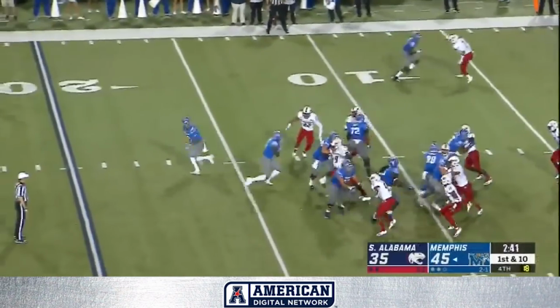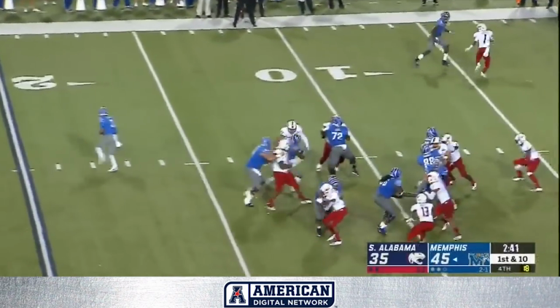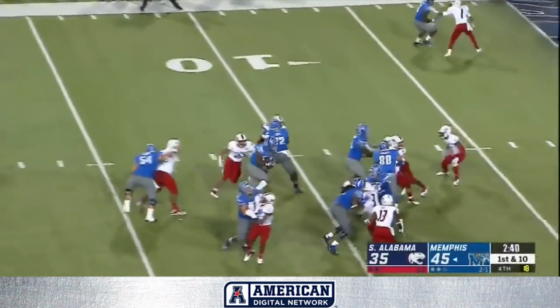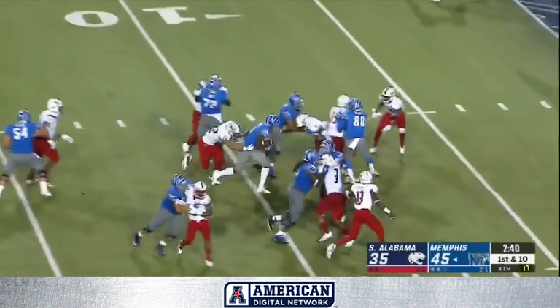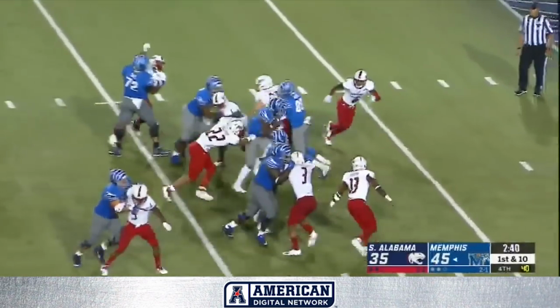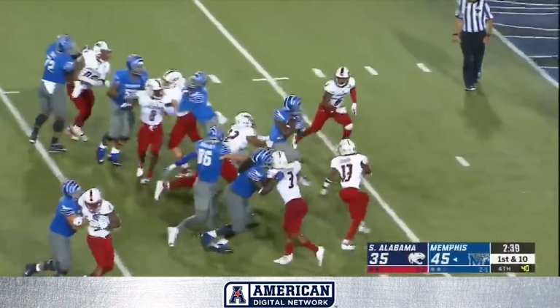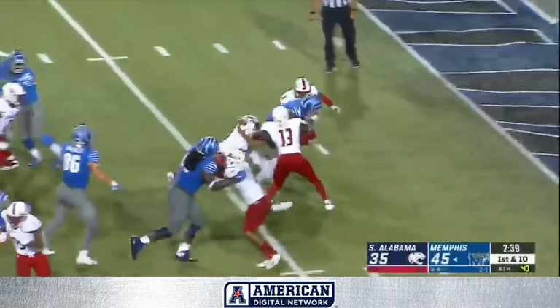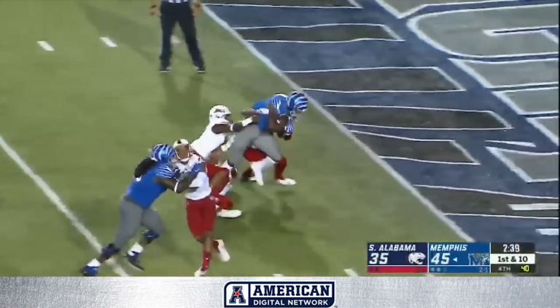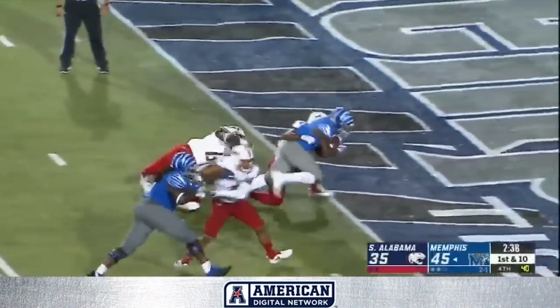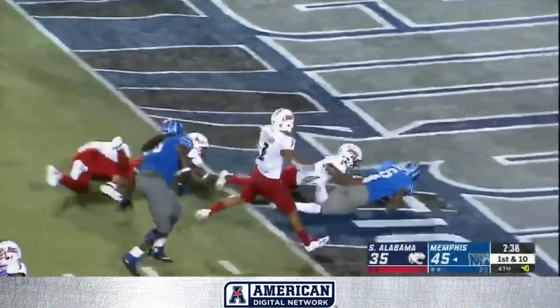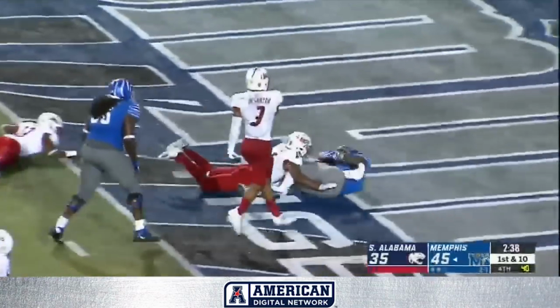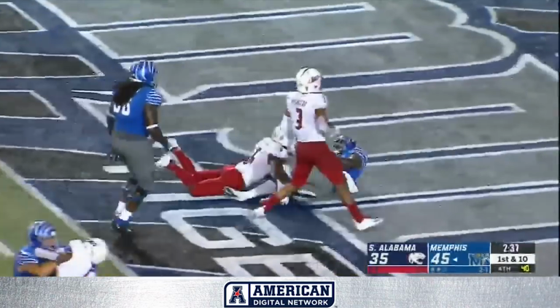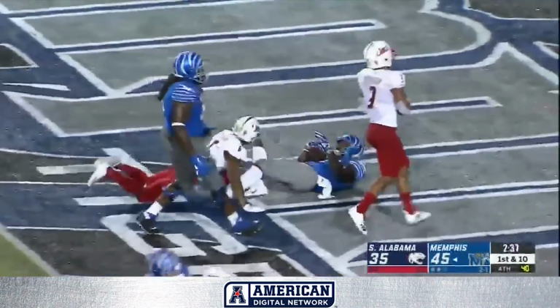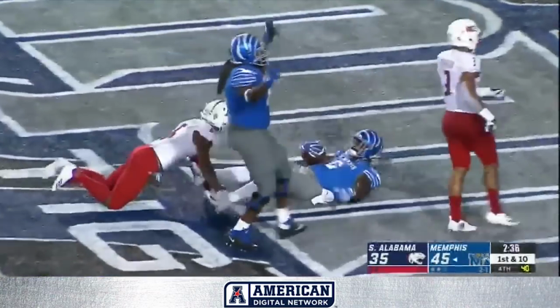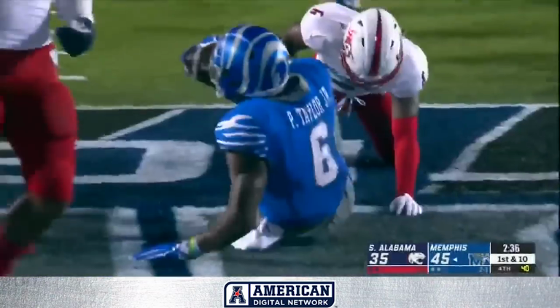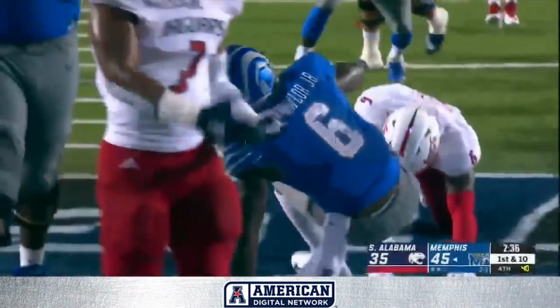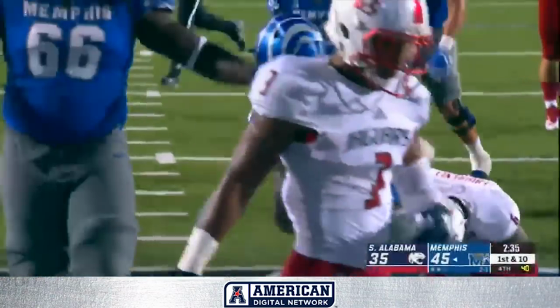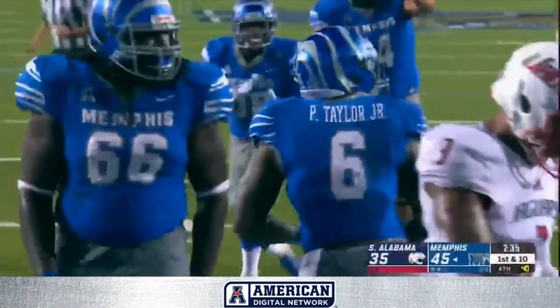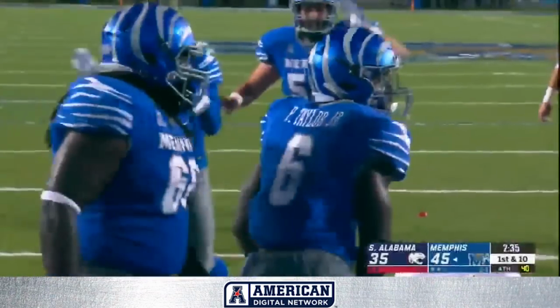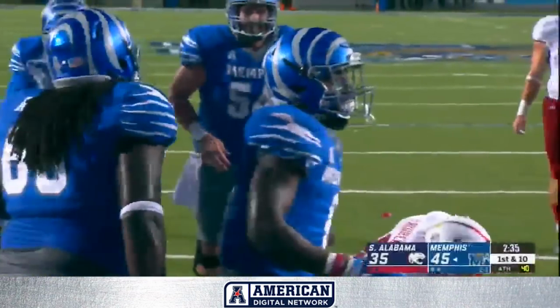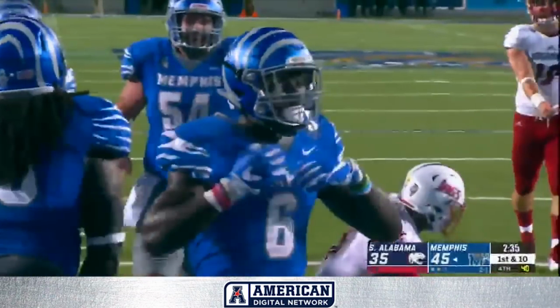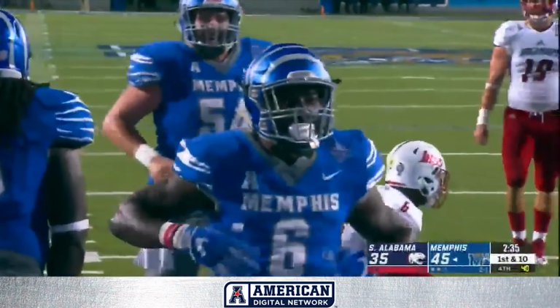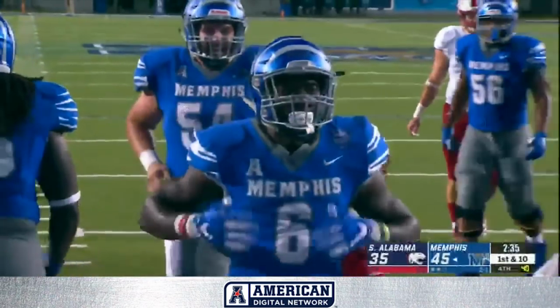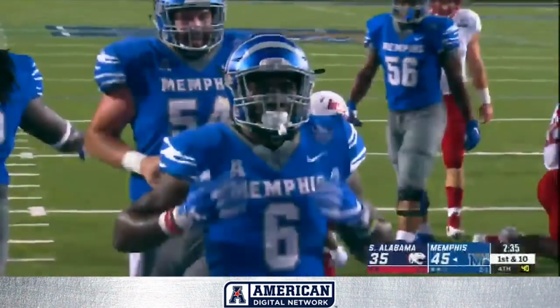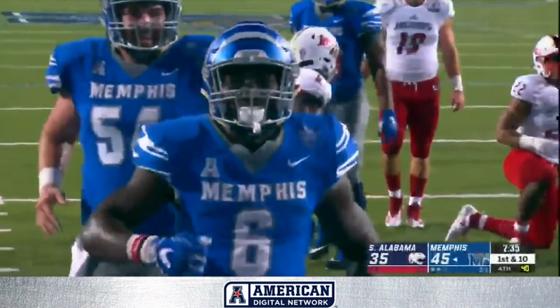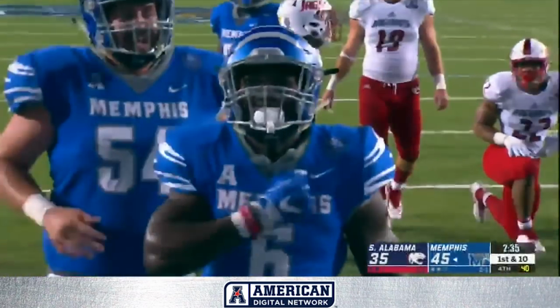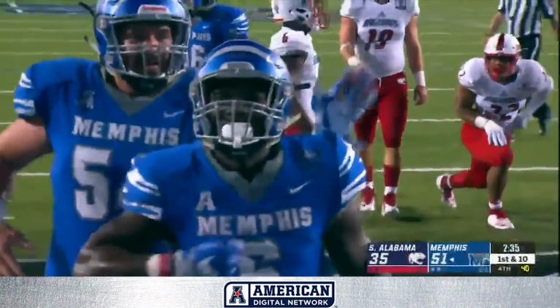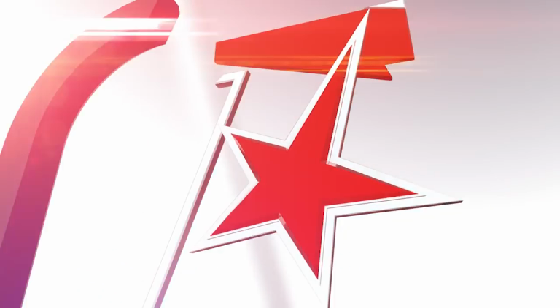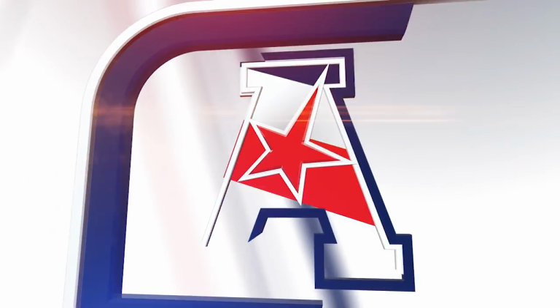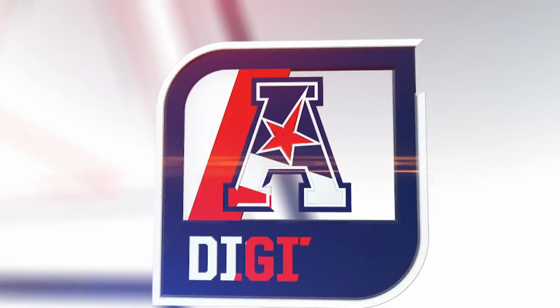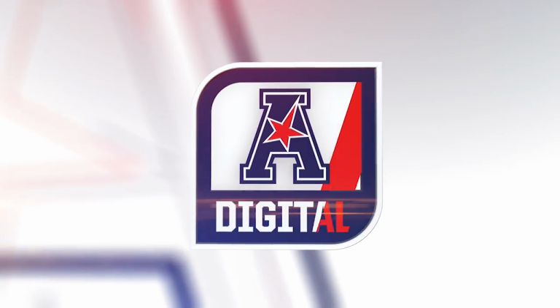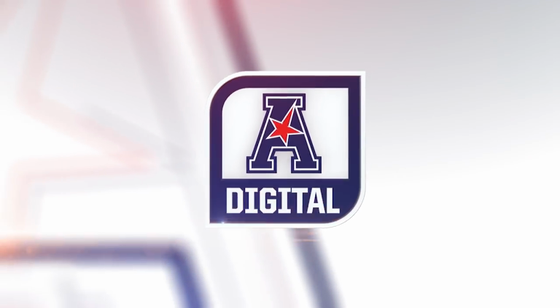First and ten from the 11, and powering his way up the middle. It's Patrick Taylor for the Tiger touchdown. Power running by Patrick Taylor.